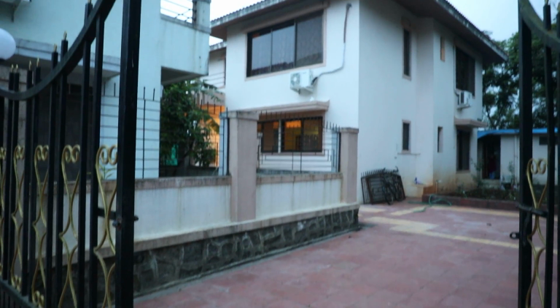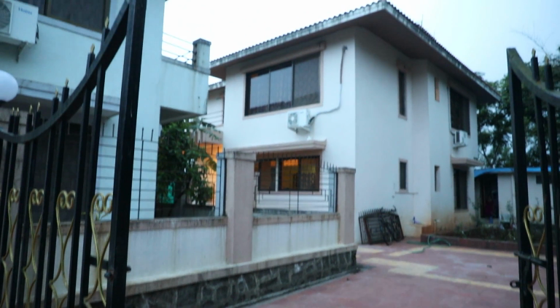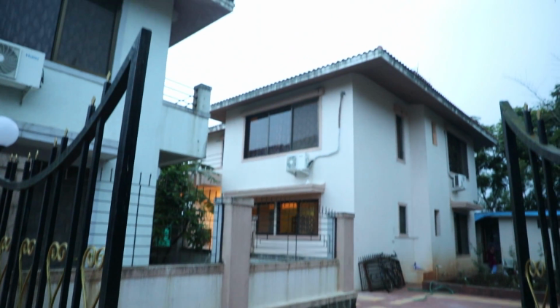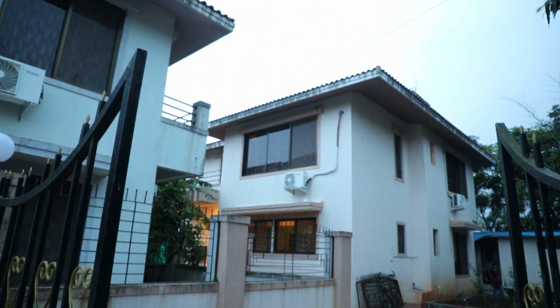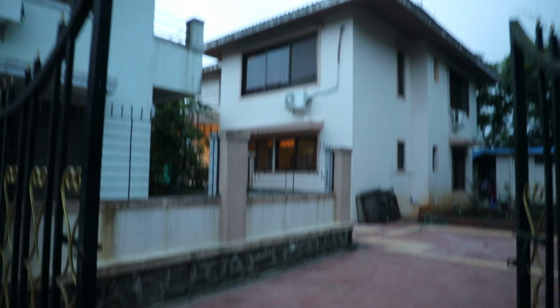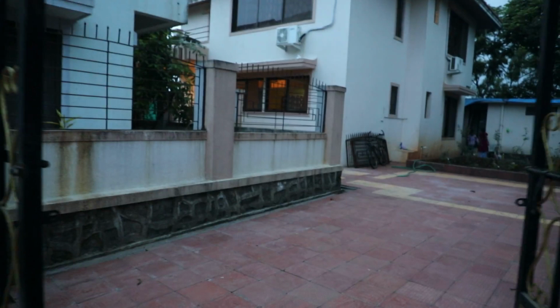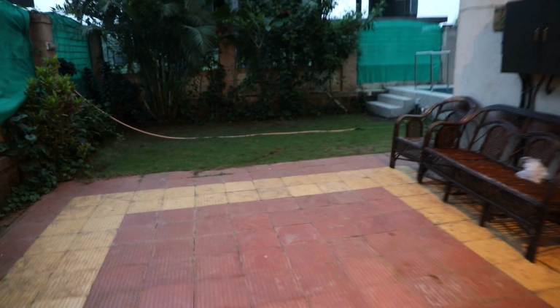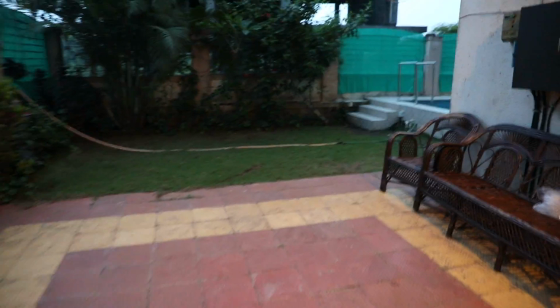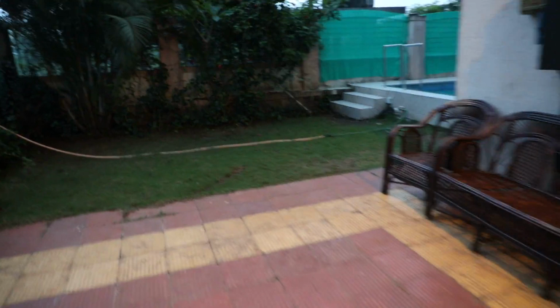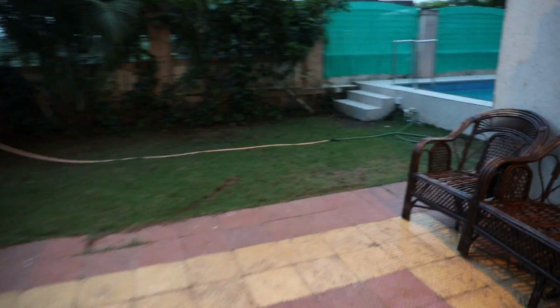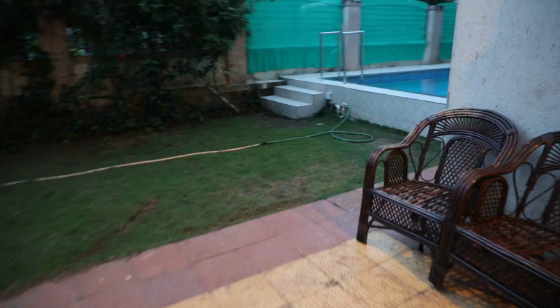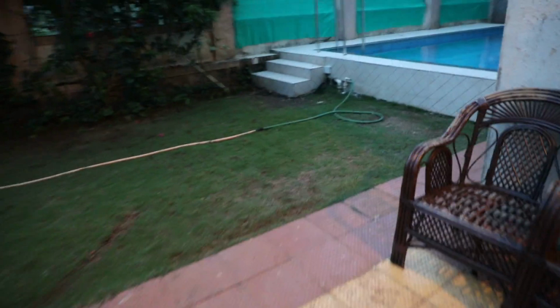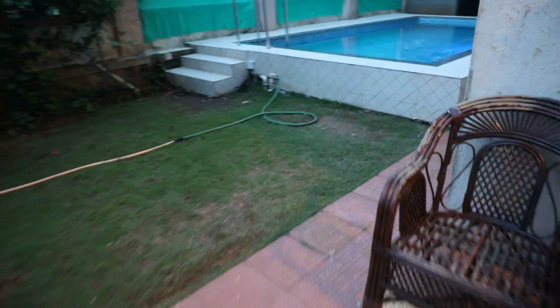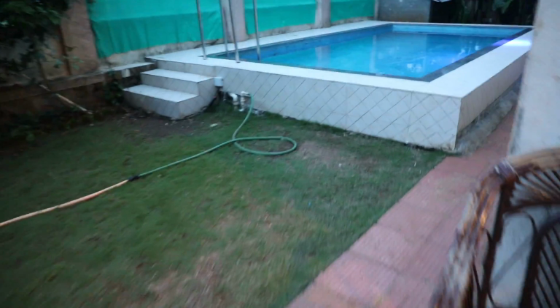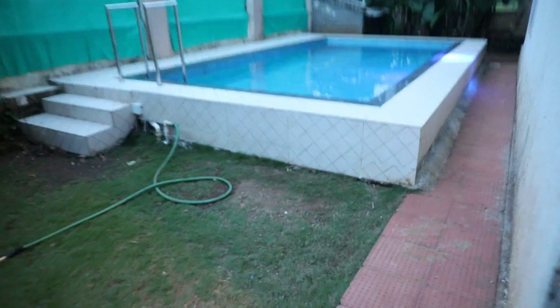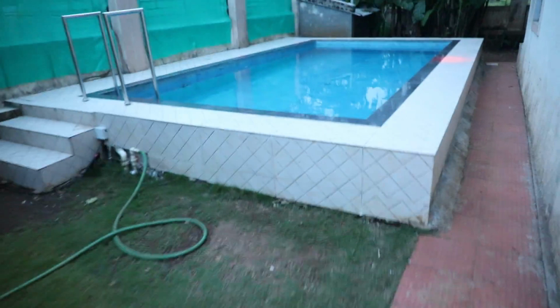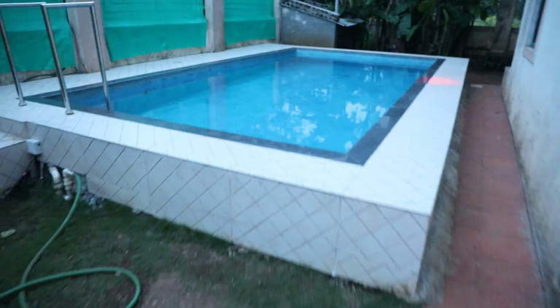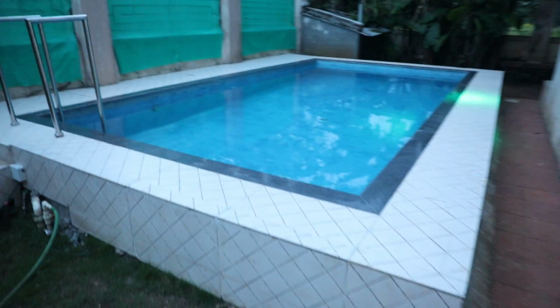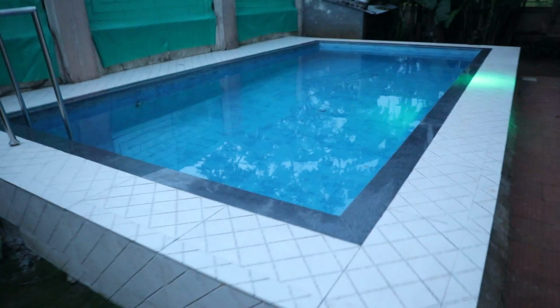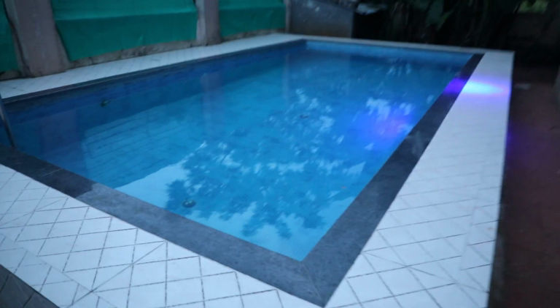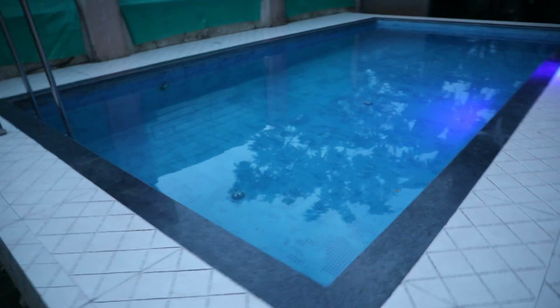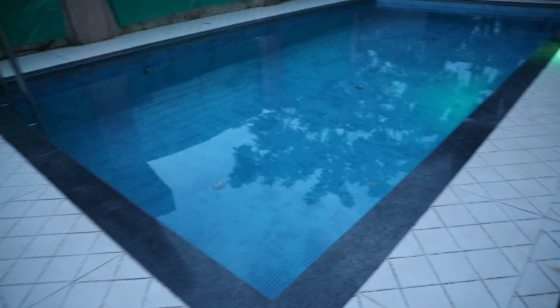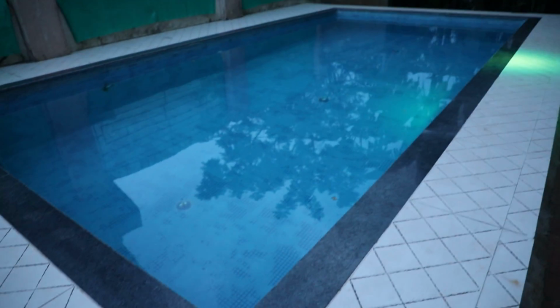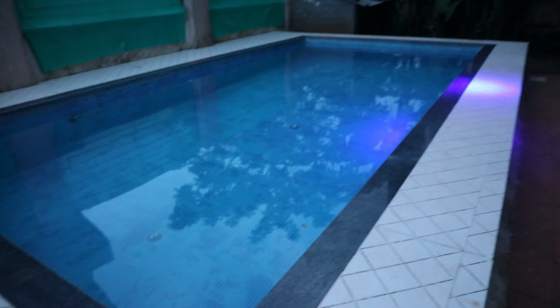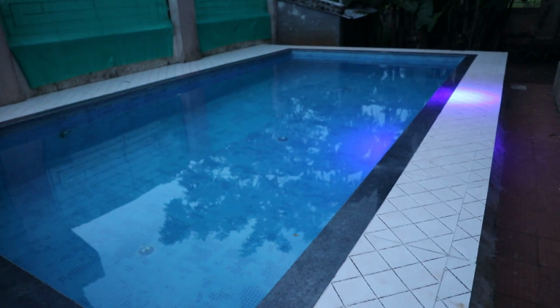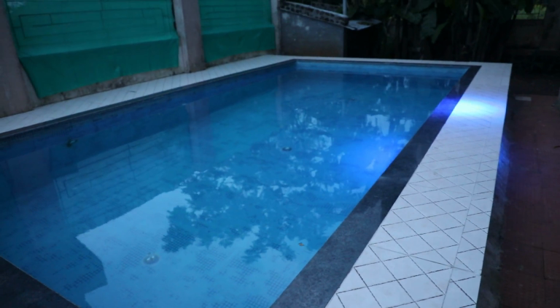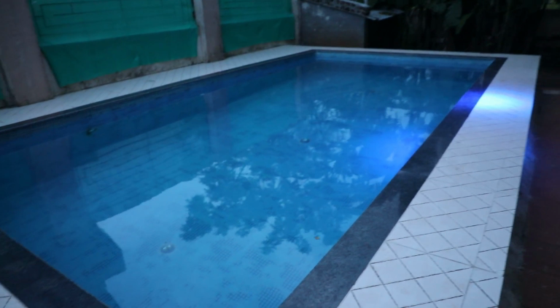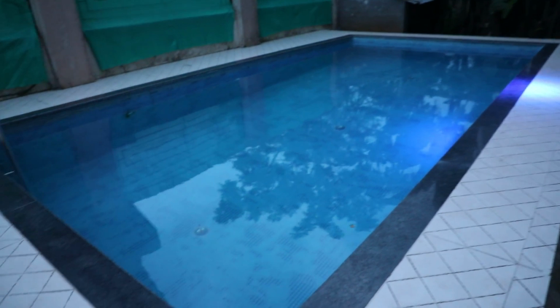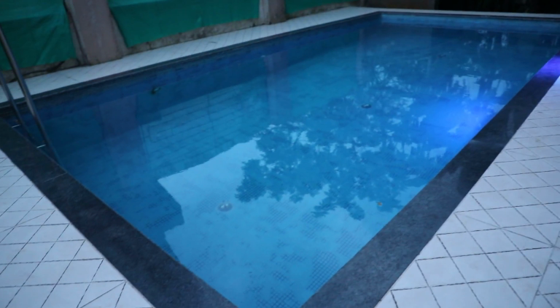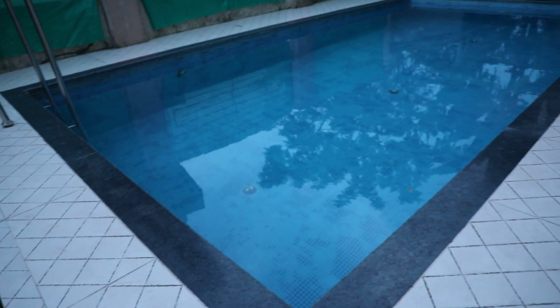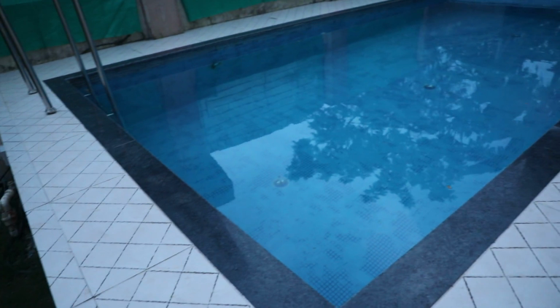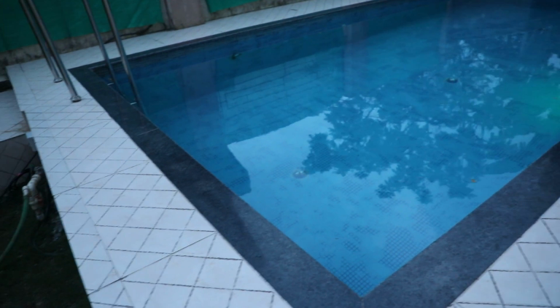Four bedroom bungalow exterior view. The exterior area includes the swimming pool, which is four and a half to five feet deep. There are lights over here — it's a private swimming pool.